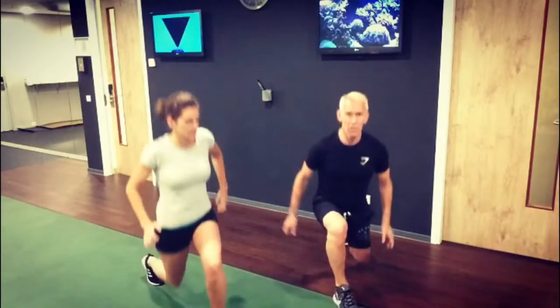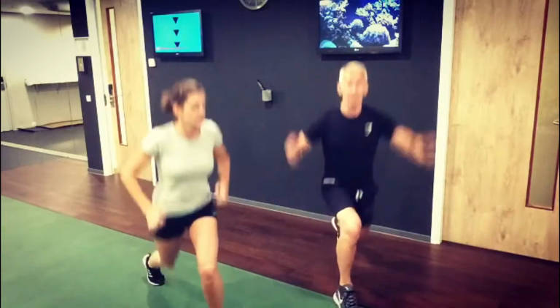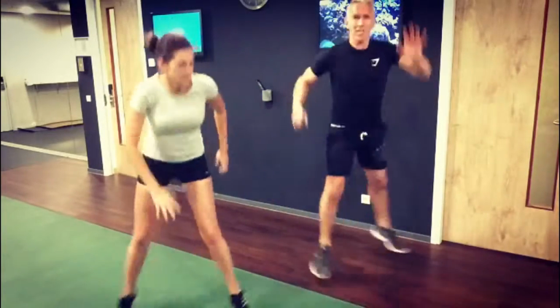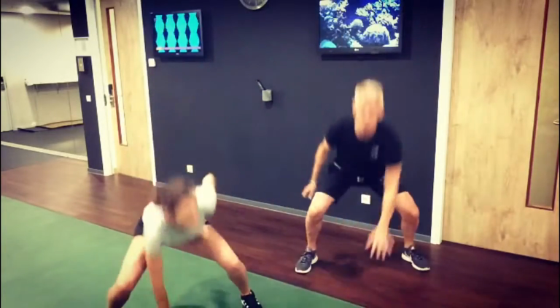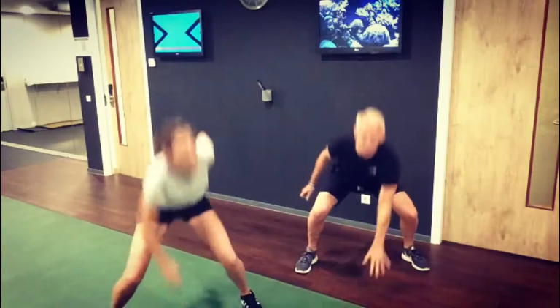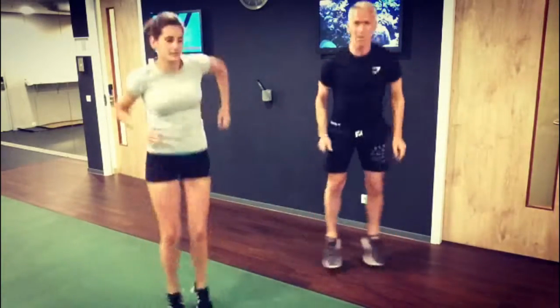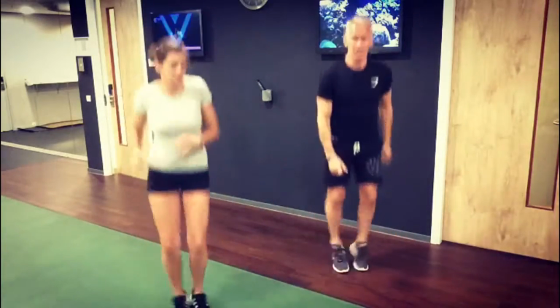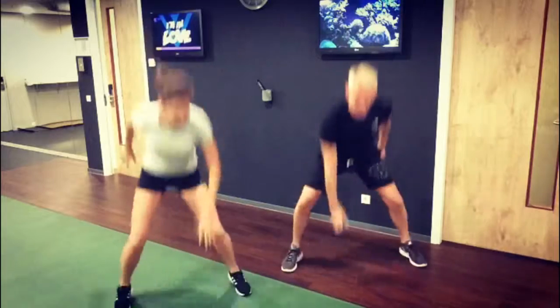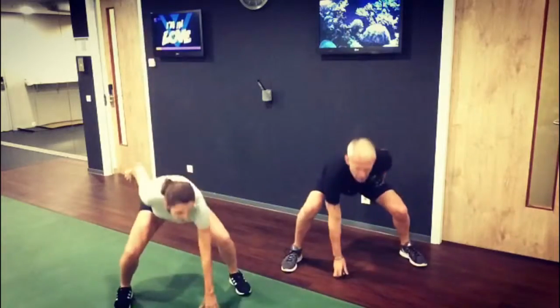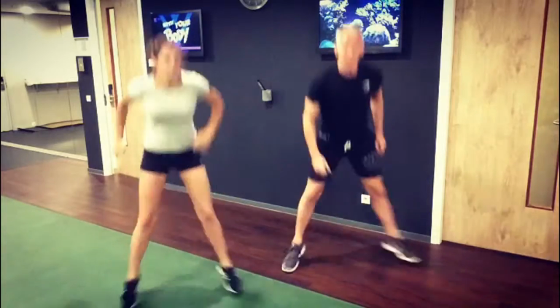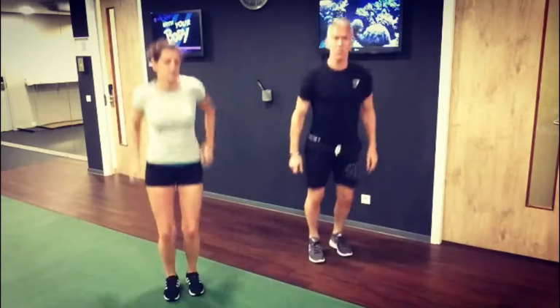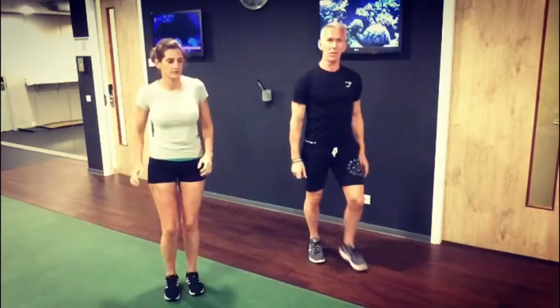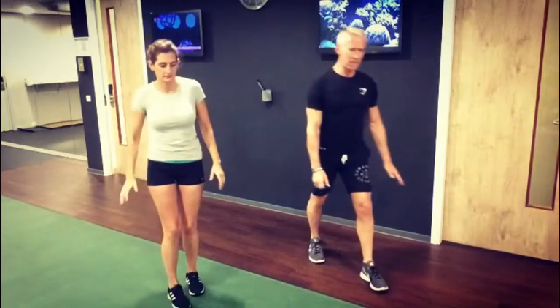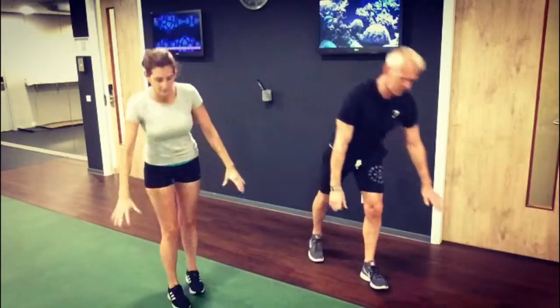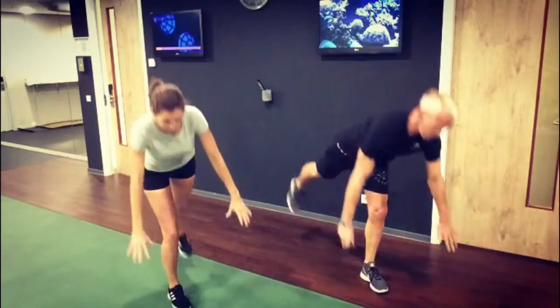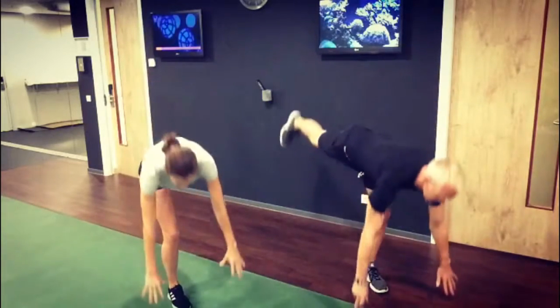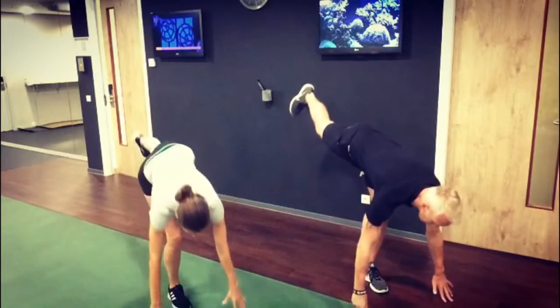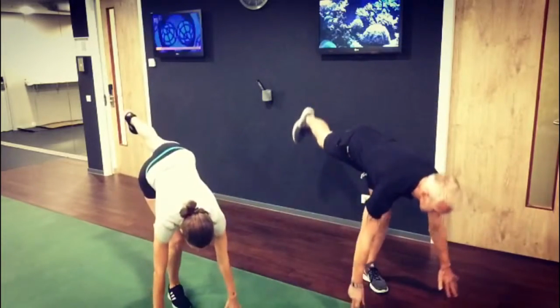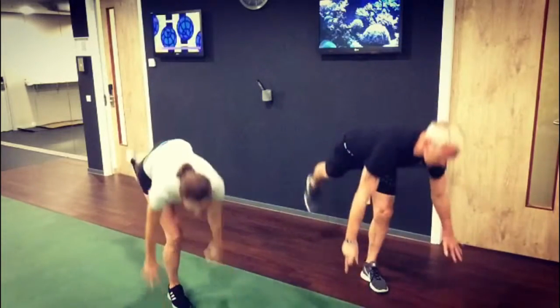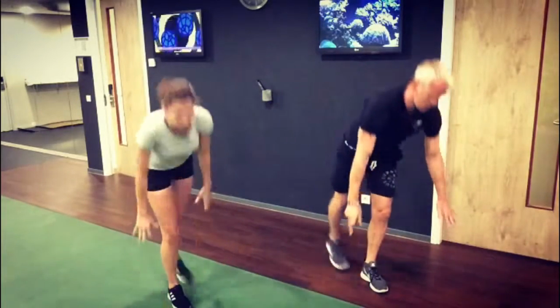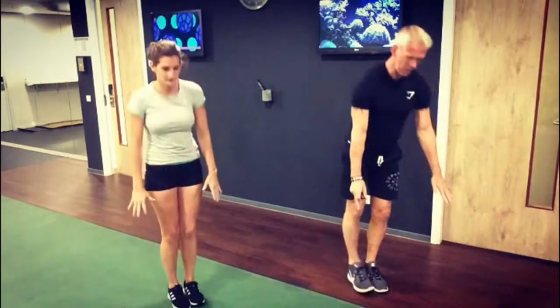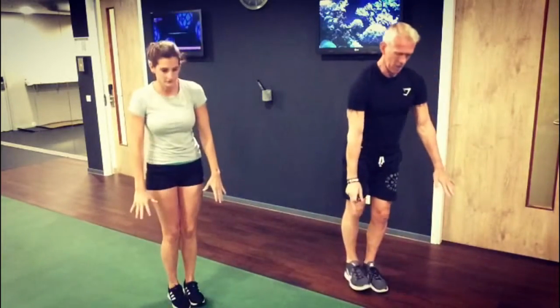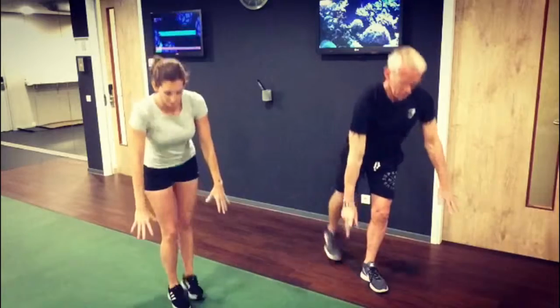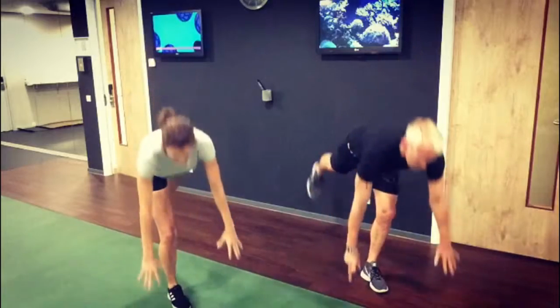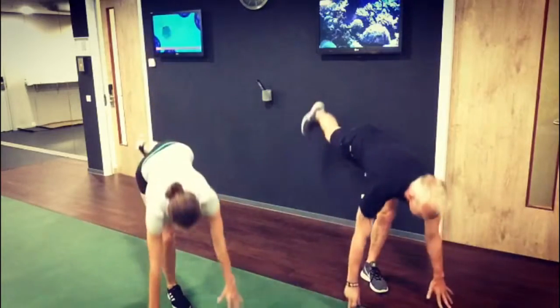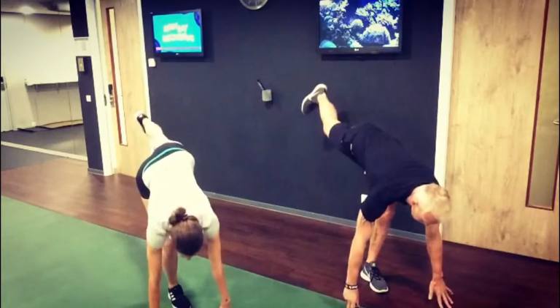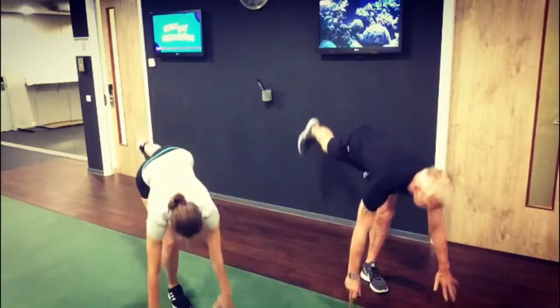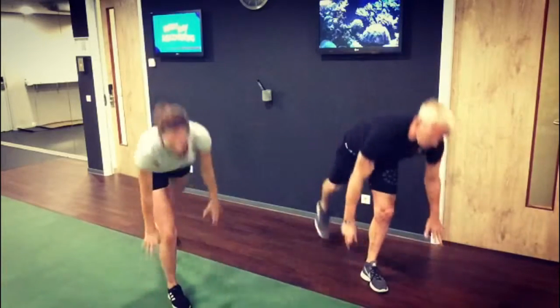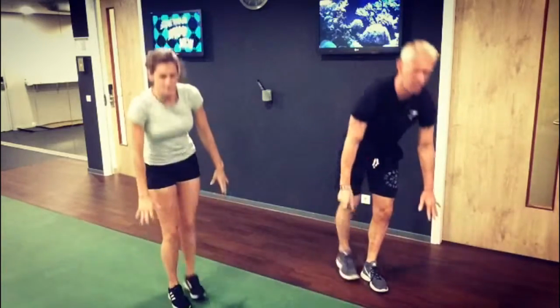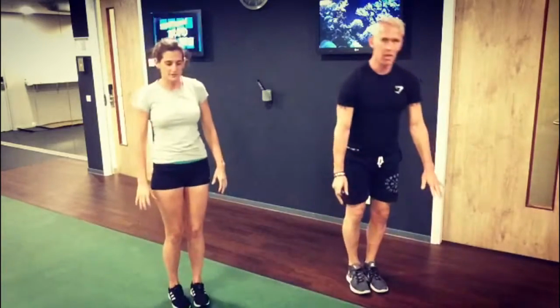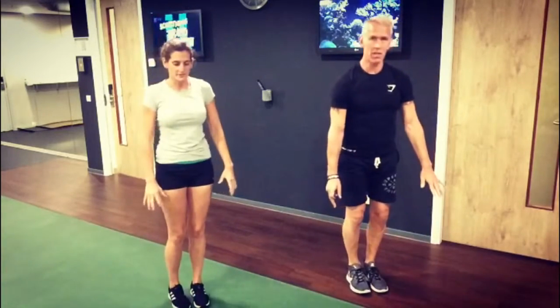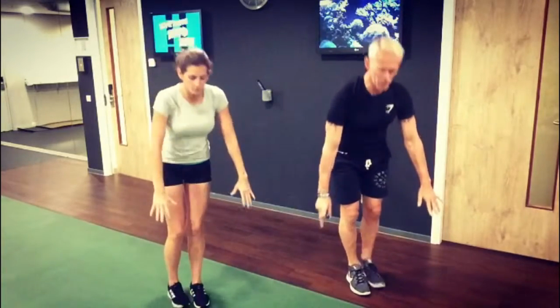Touchdown jacks, one. And then two single deadlifts, two on each leg. Try and keep that back leg really straight. Switch over.